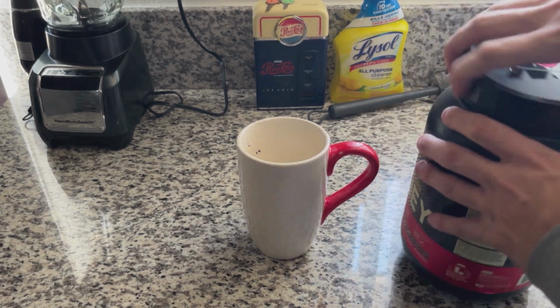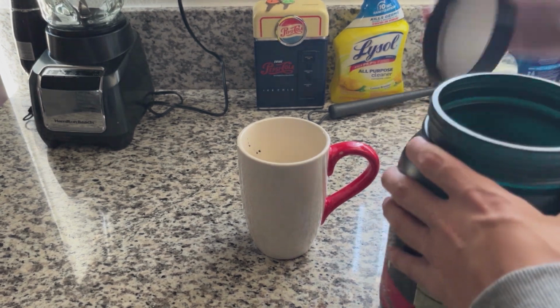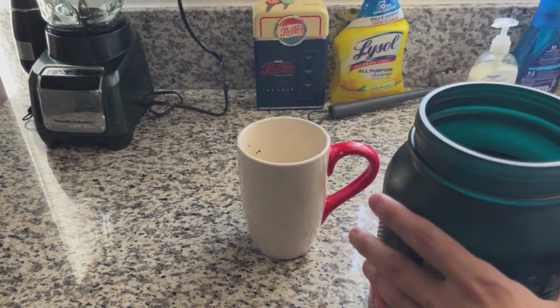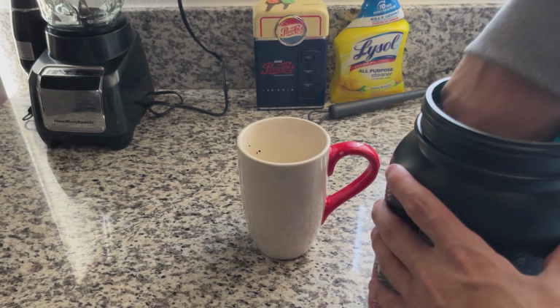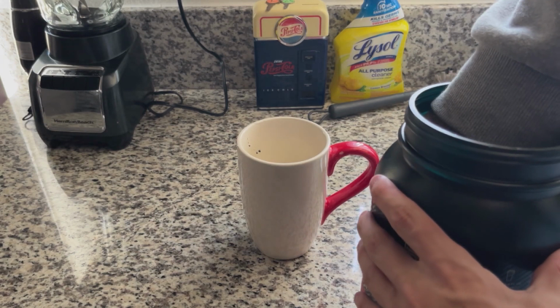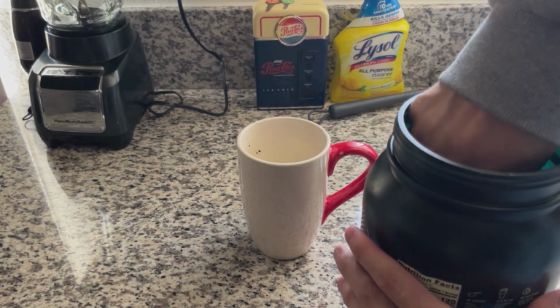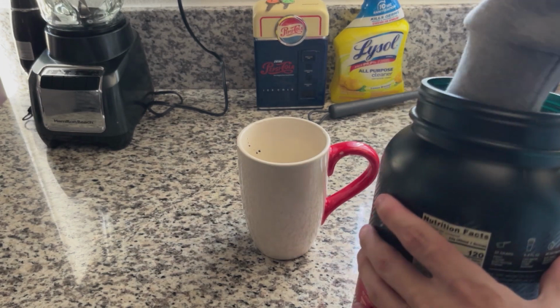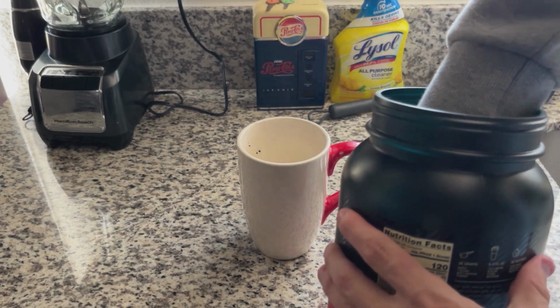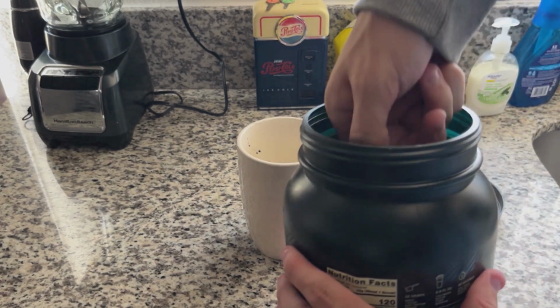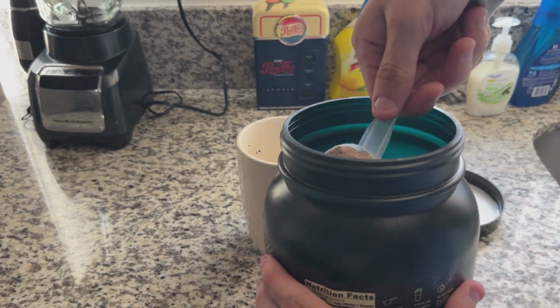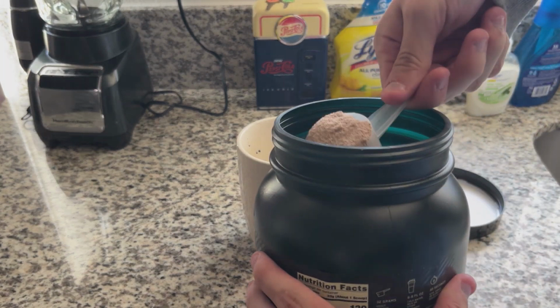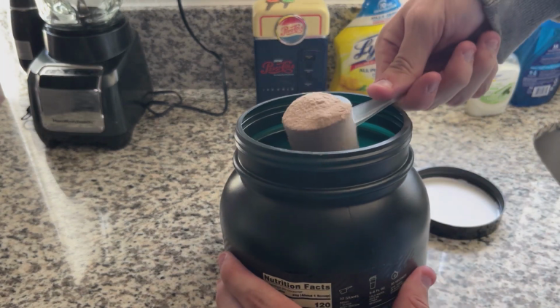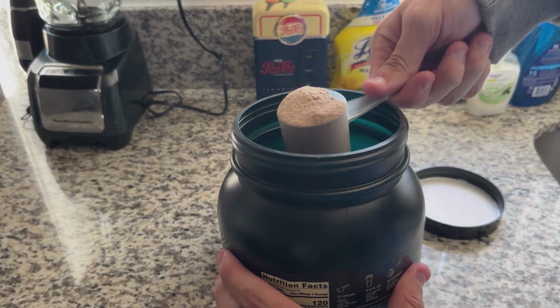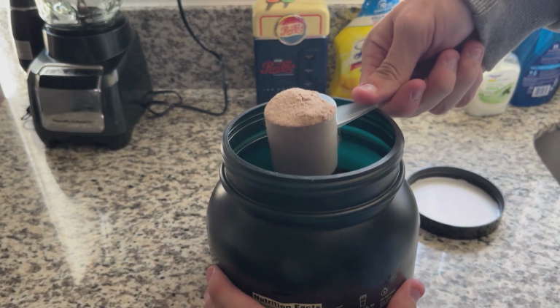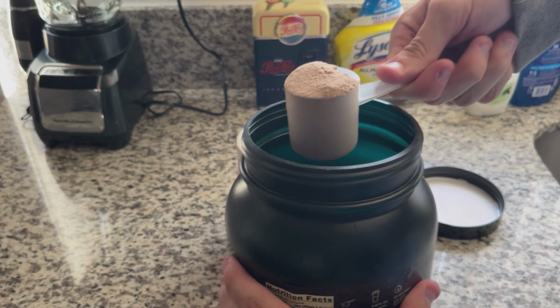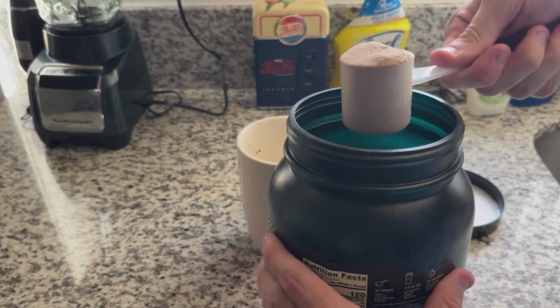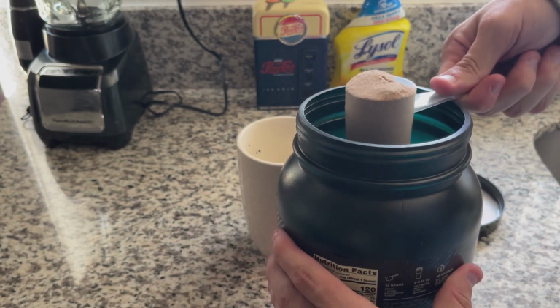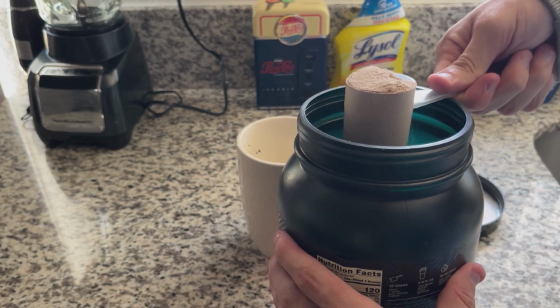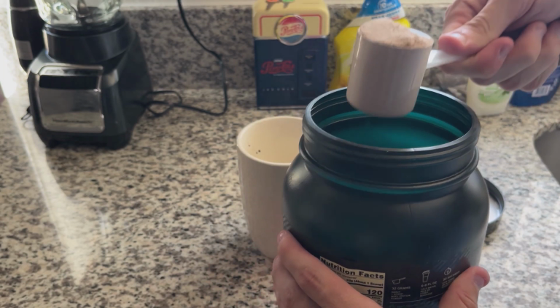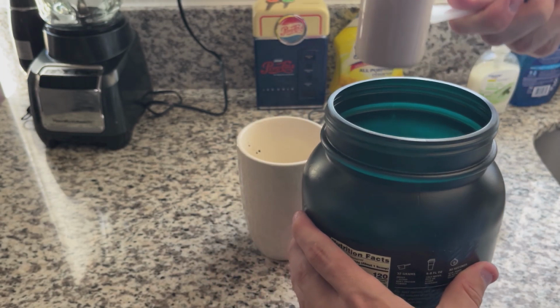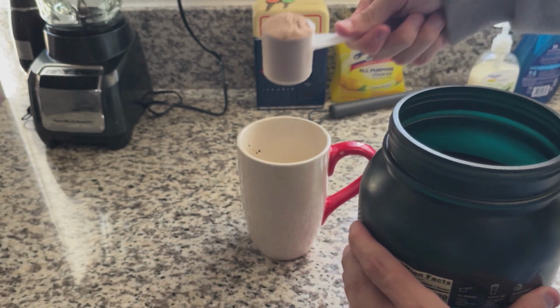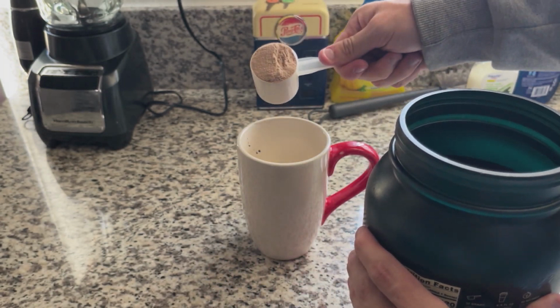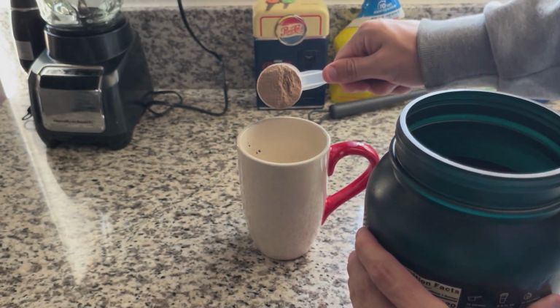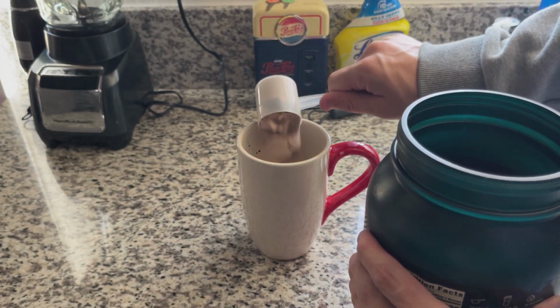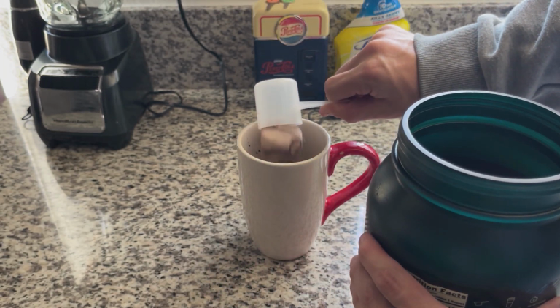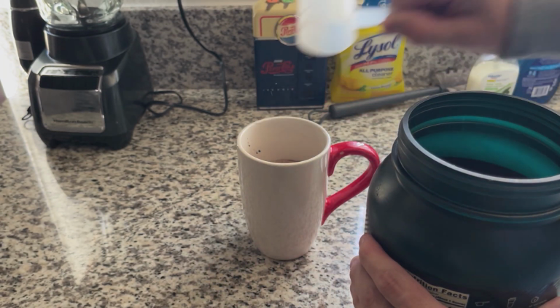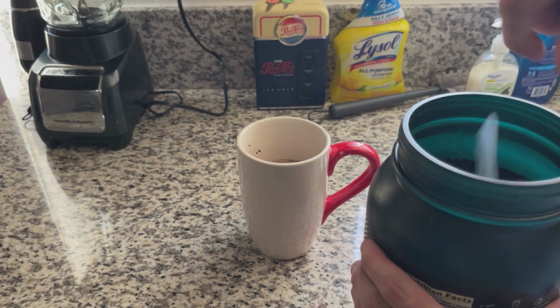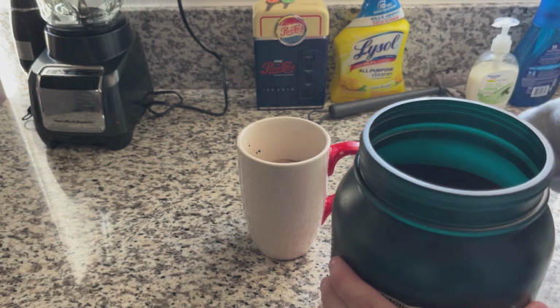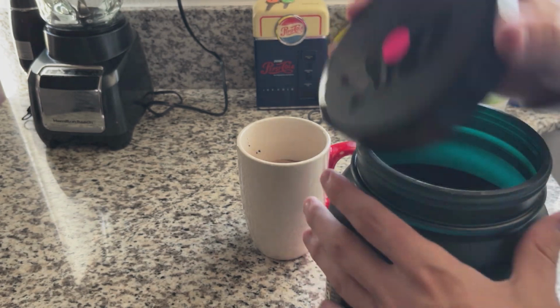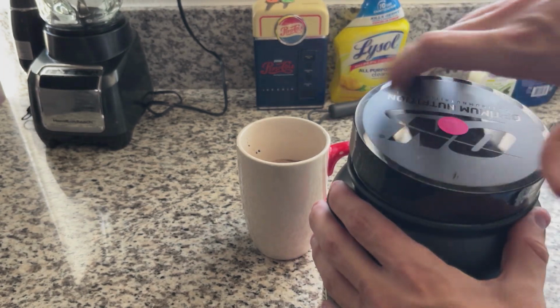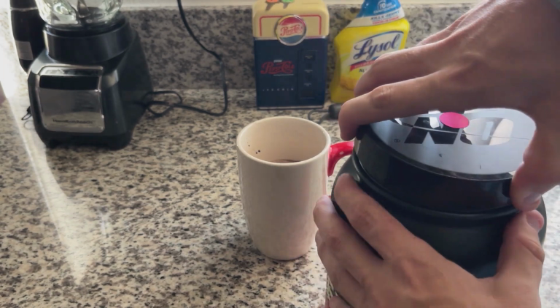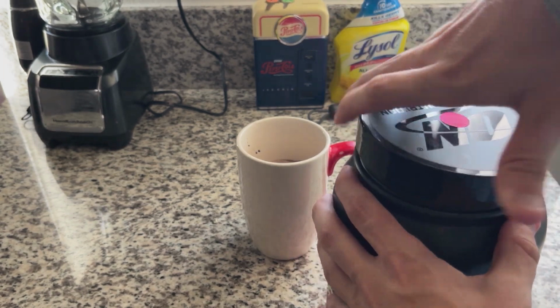All we've got to do is throw in one good scoop of the protein powder. Let me drop it in and close that on up.